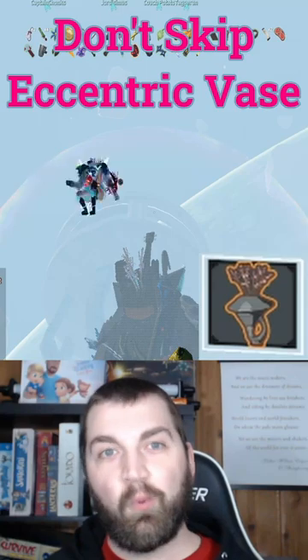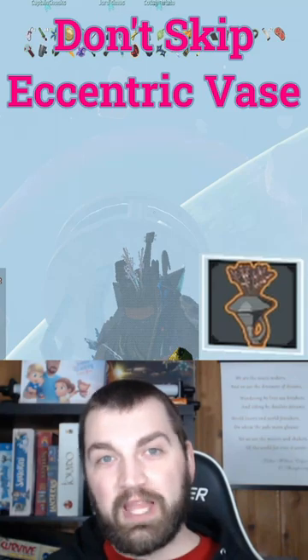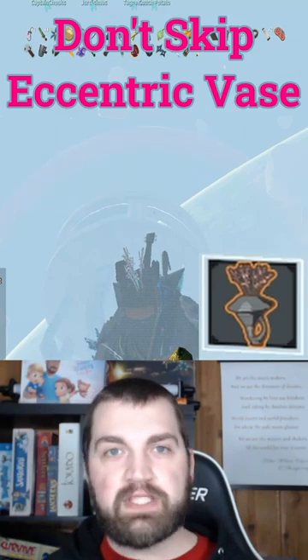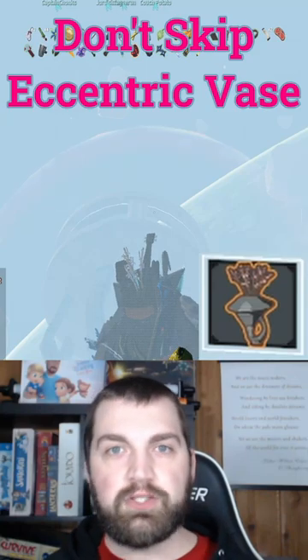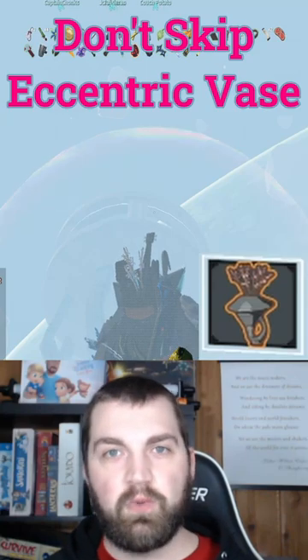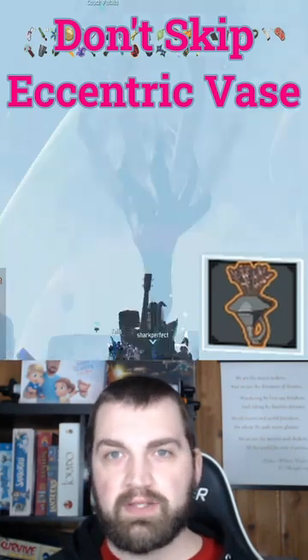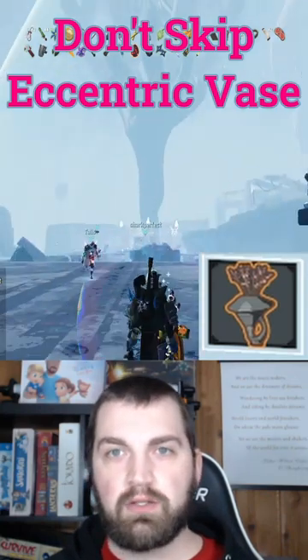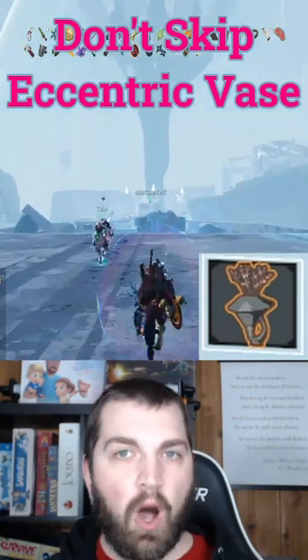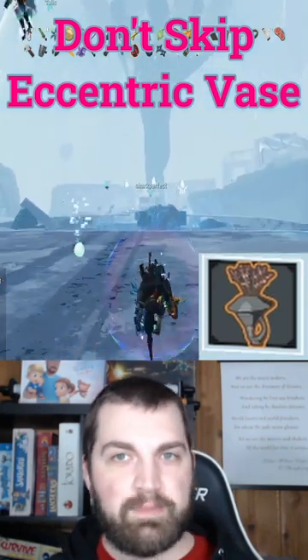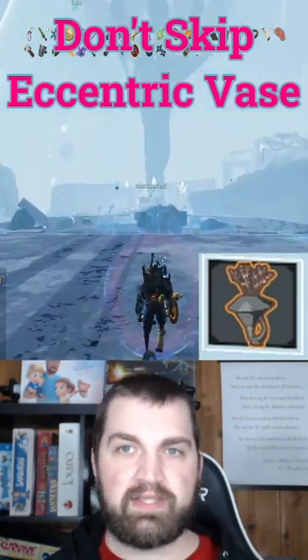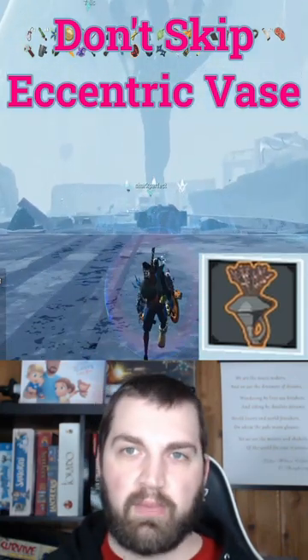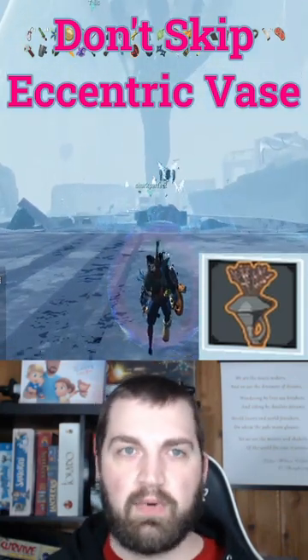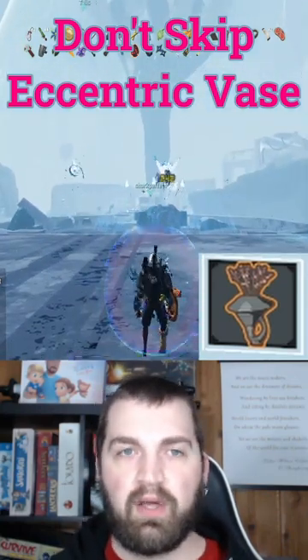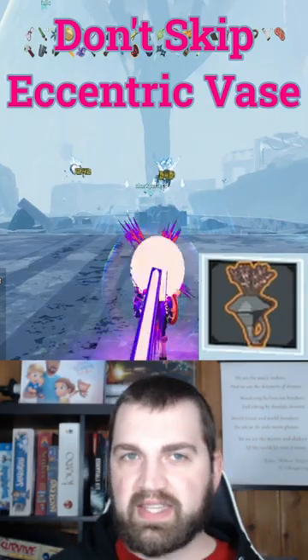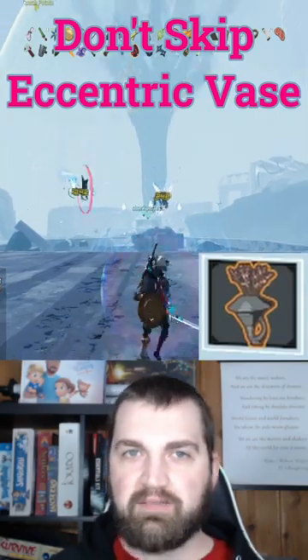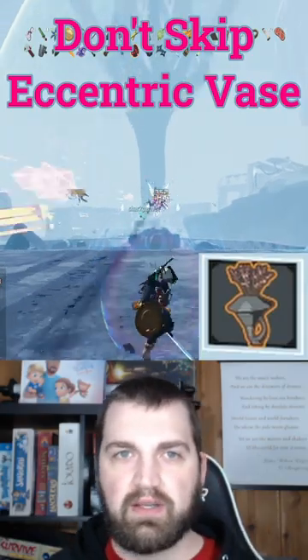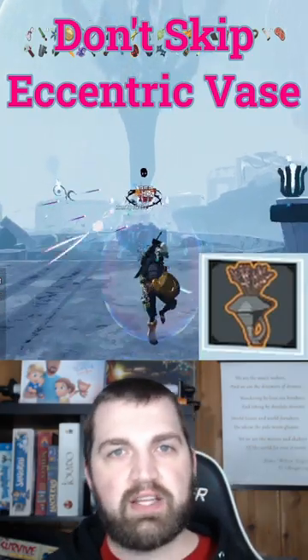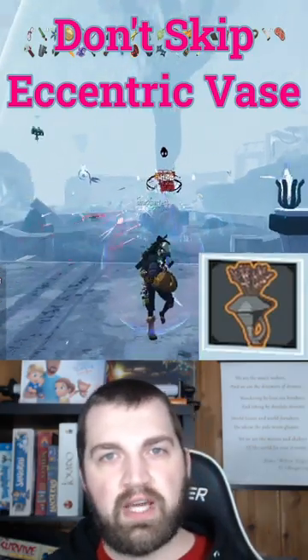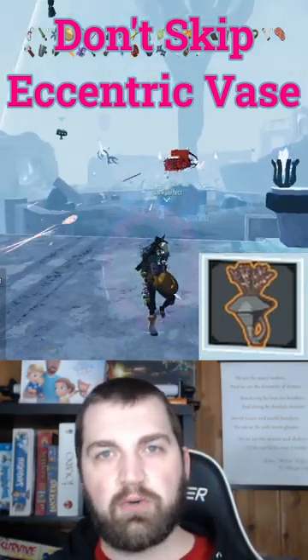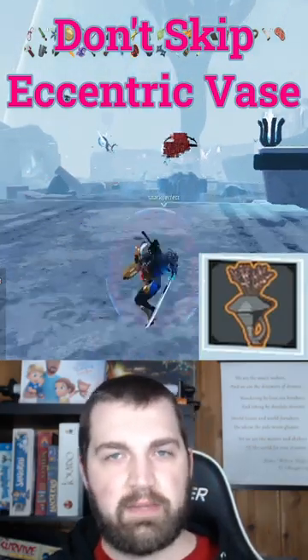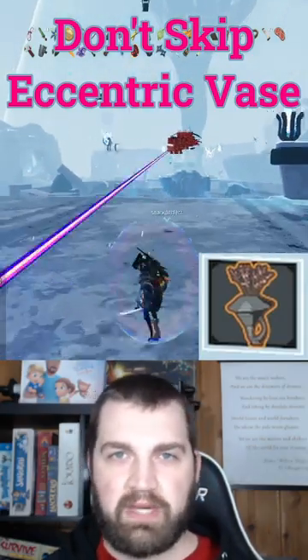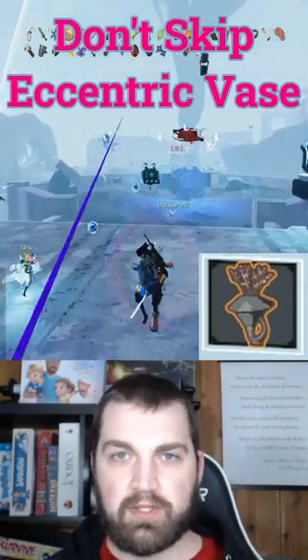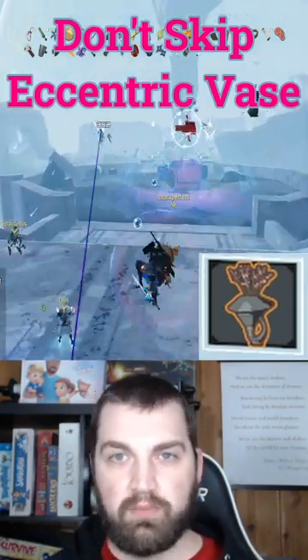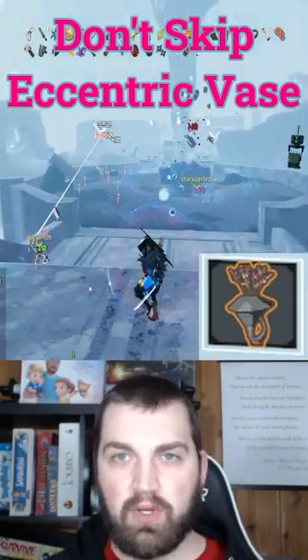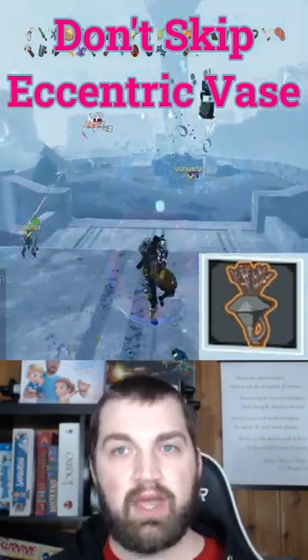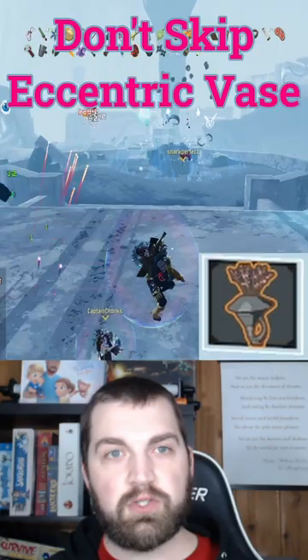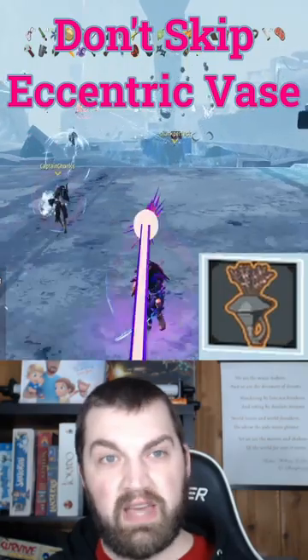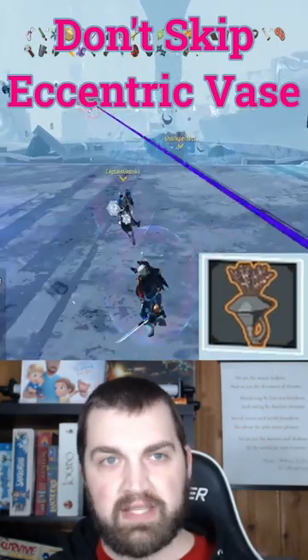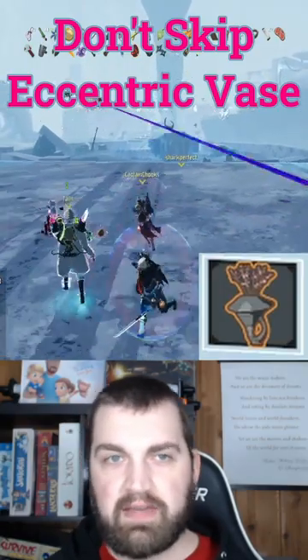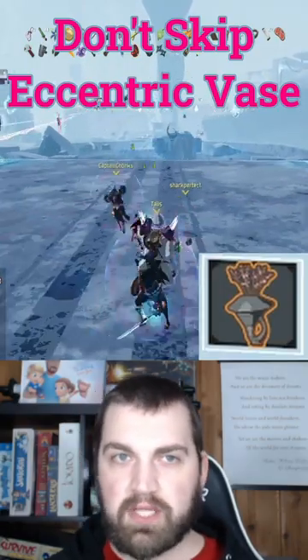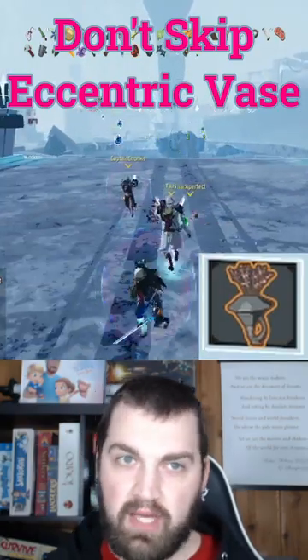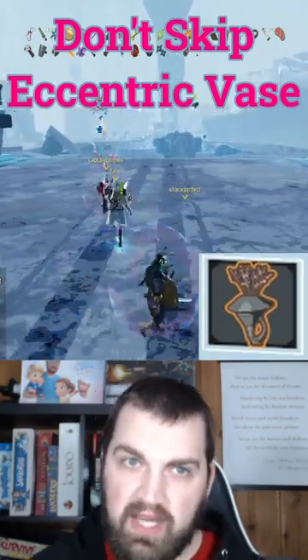When you're playing Risk of Rain 2 with friends, you should always pick this item up. The eccentric vase lets your entire group skip the pillars on the moon and go straight to Mithrix, saving you time and deaths.